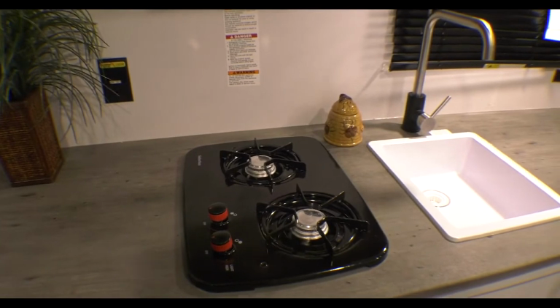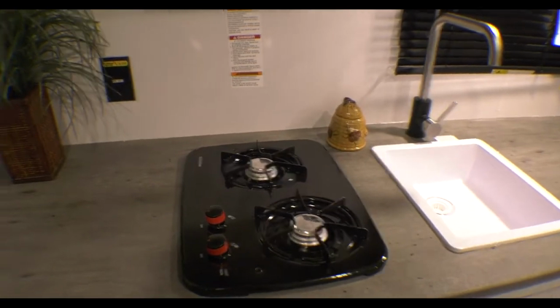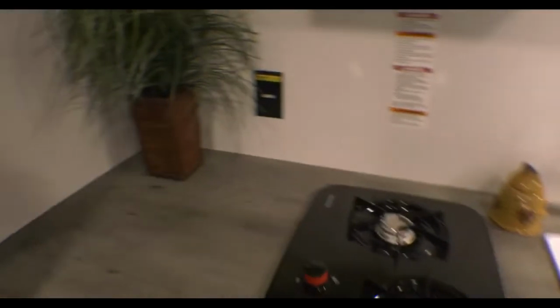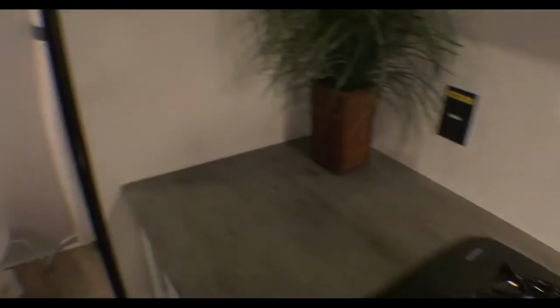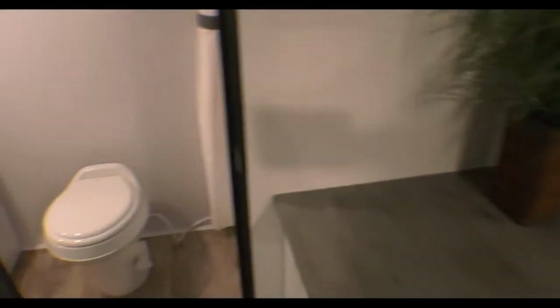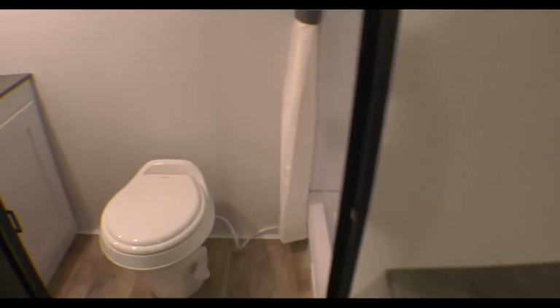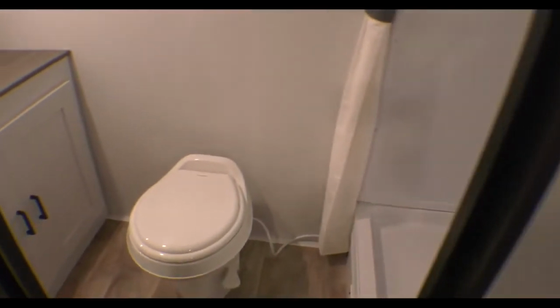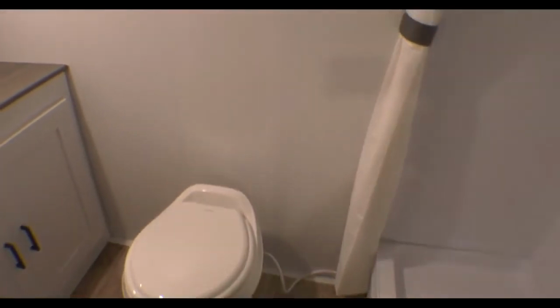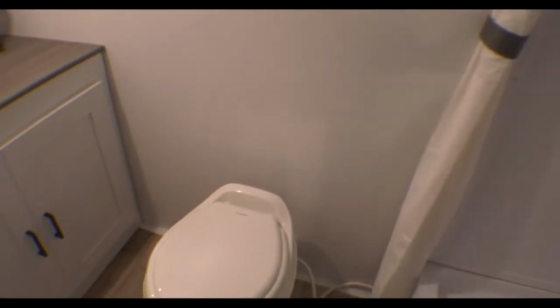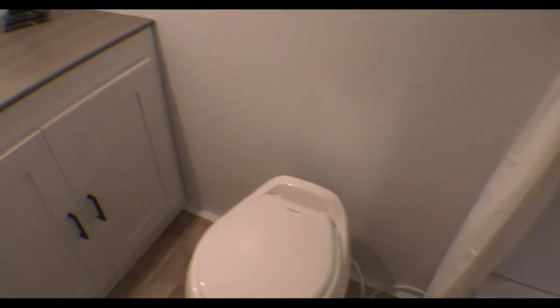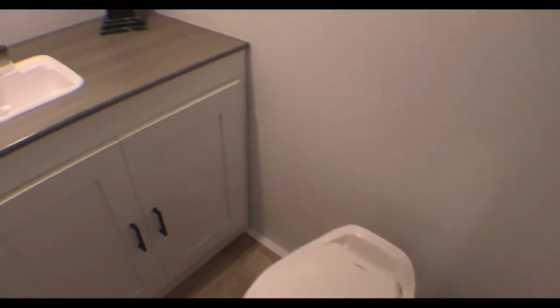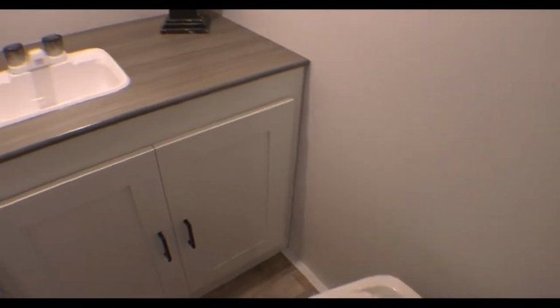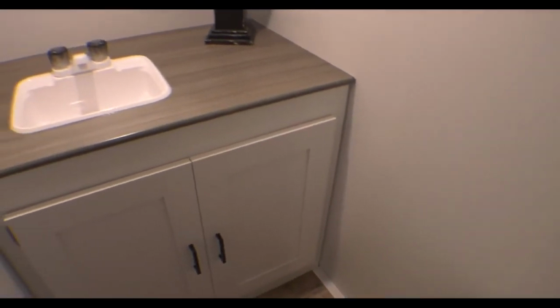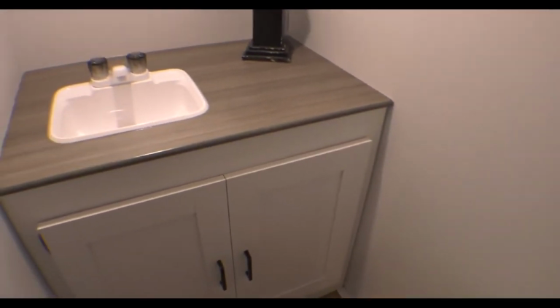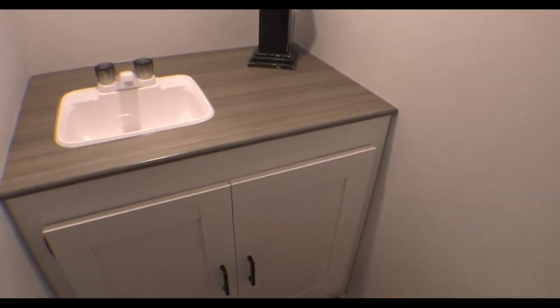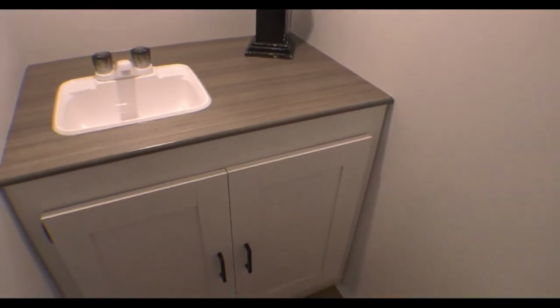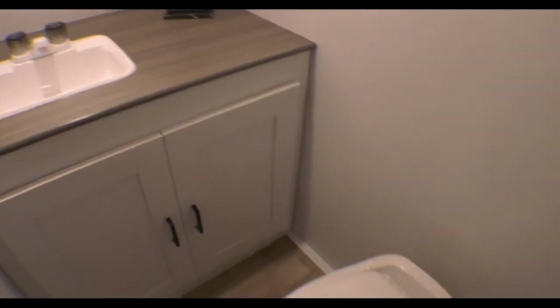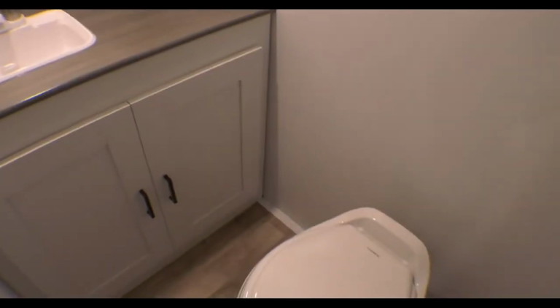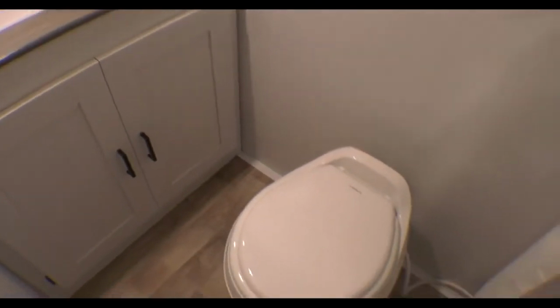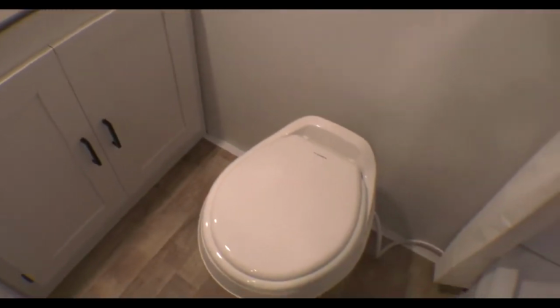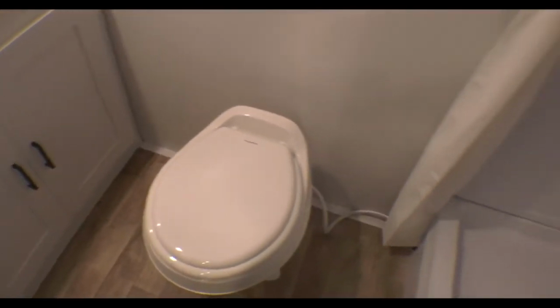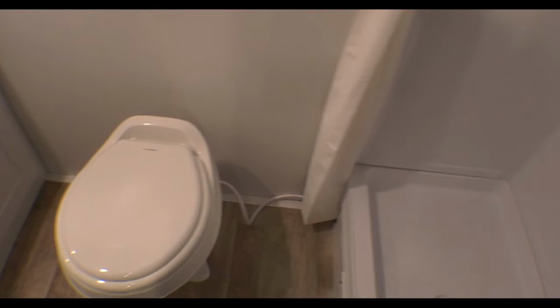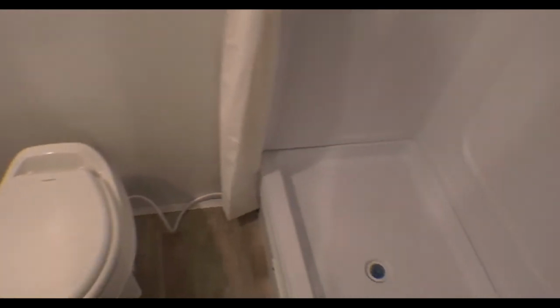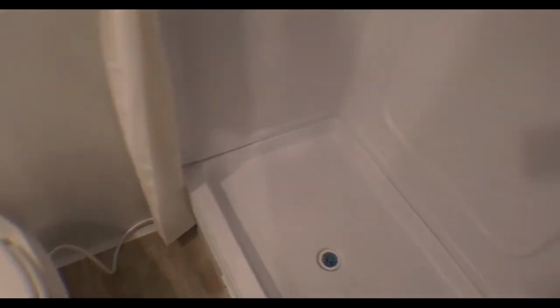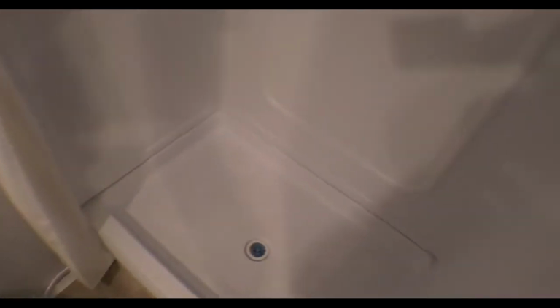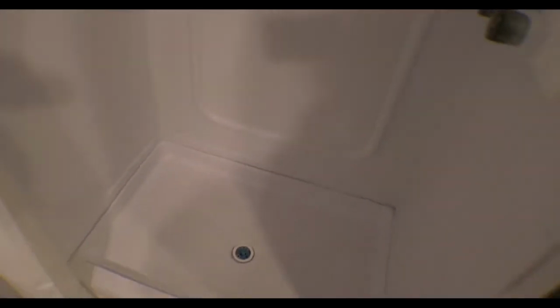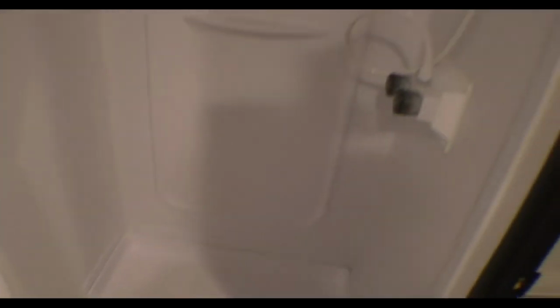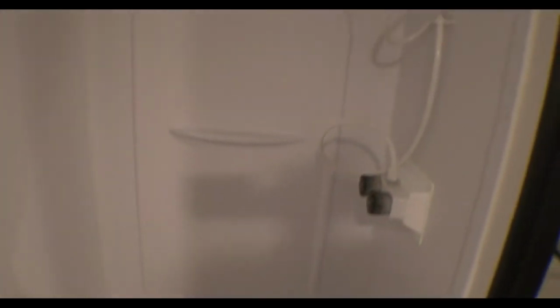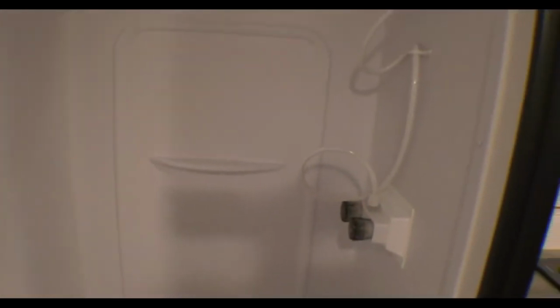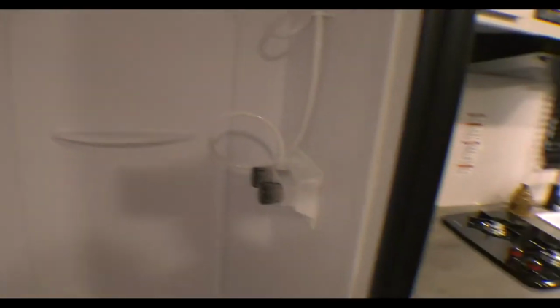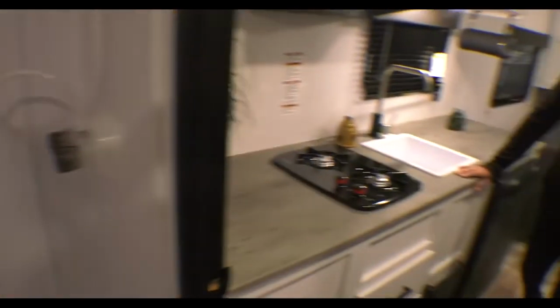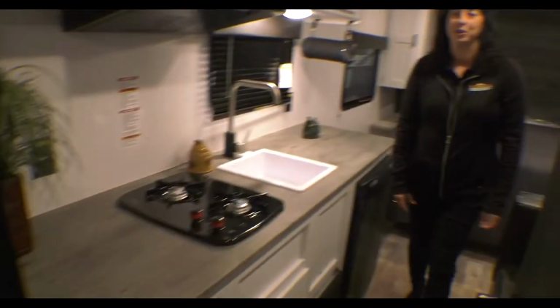In the back is one of the best bathrooms I've seen in a travel trailer for a while. It is set up for two people, so you have additional countertop space, good storage around the commode, and a very large shower with a shower curtain.